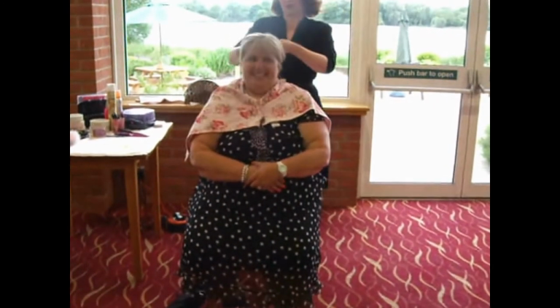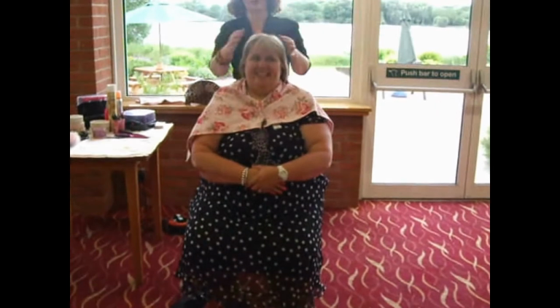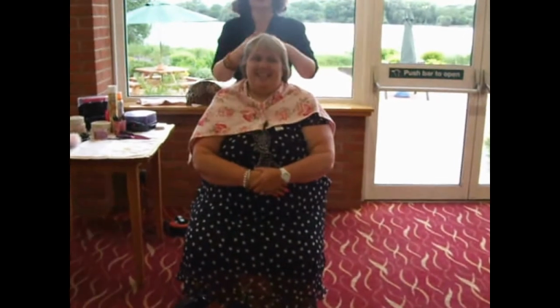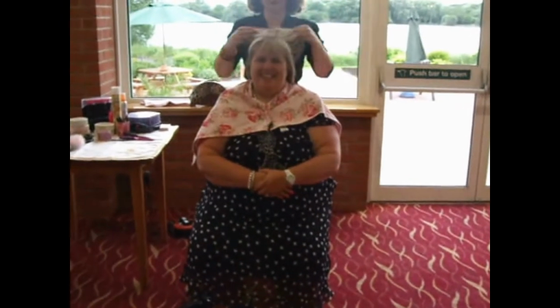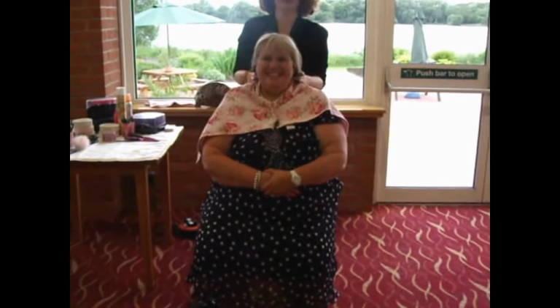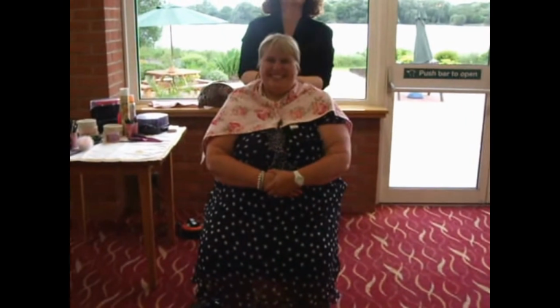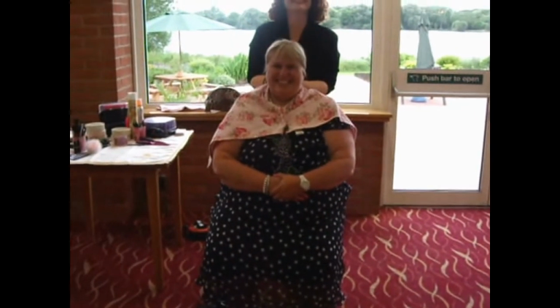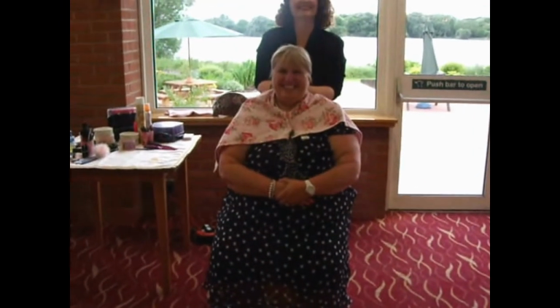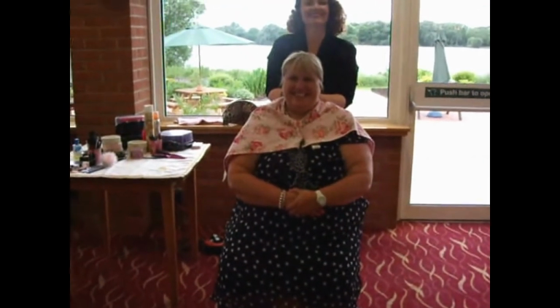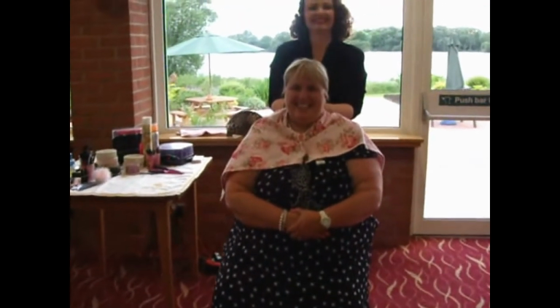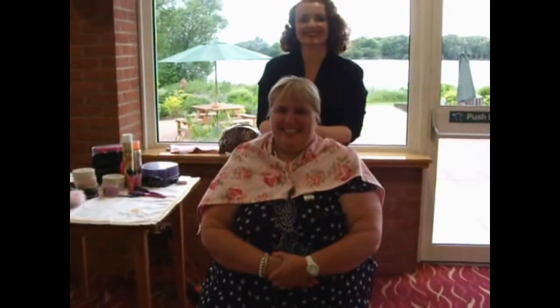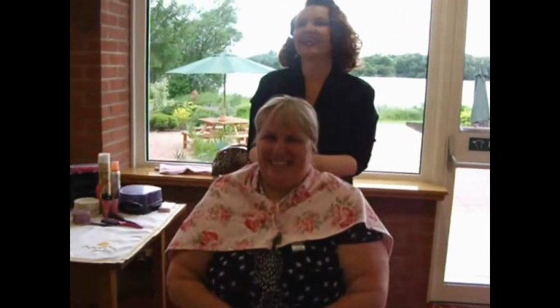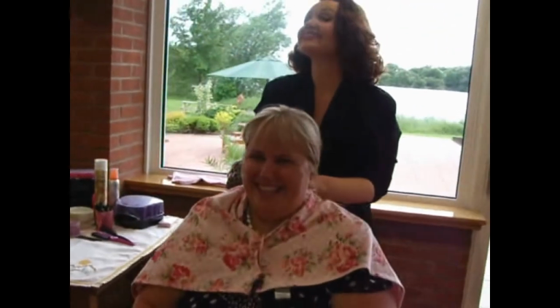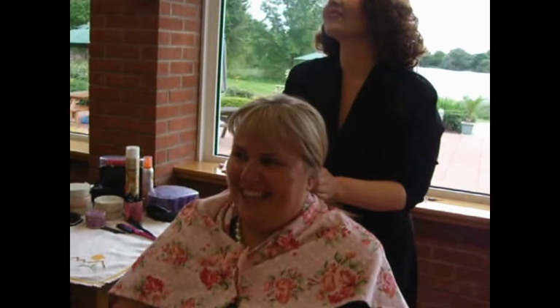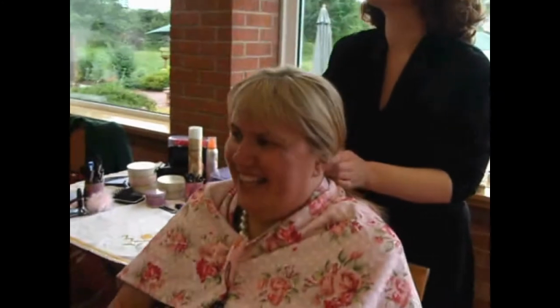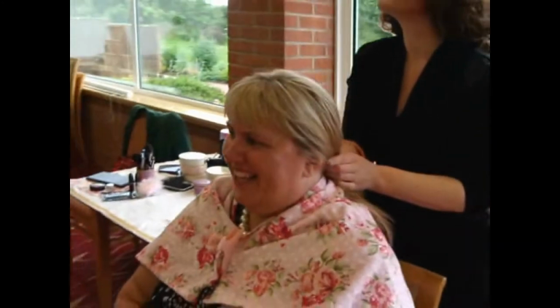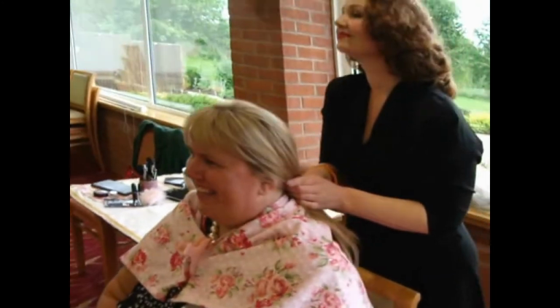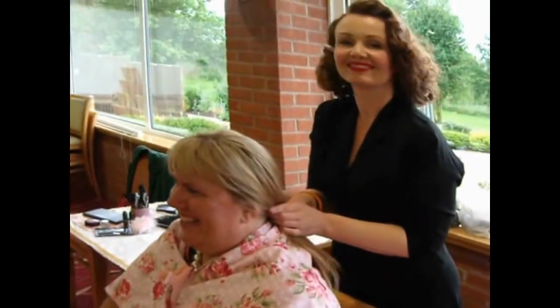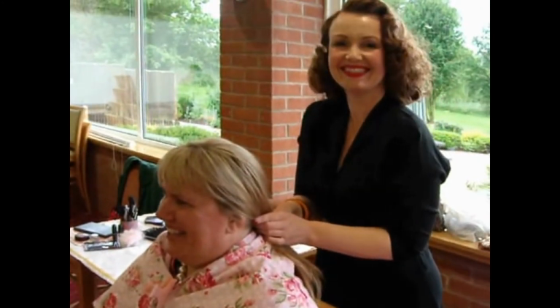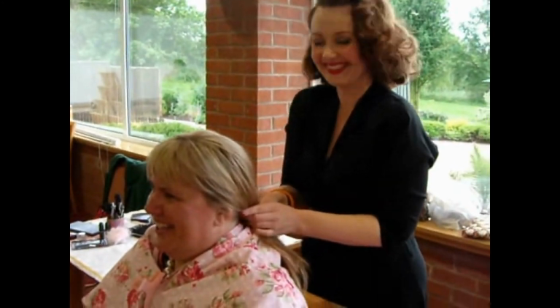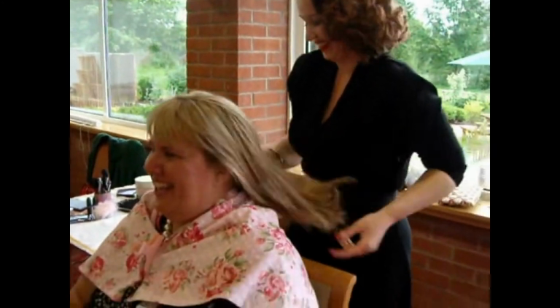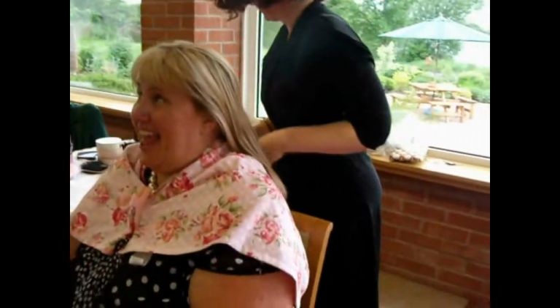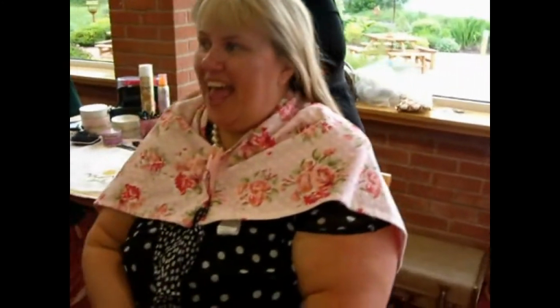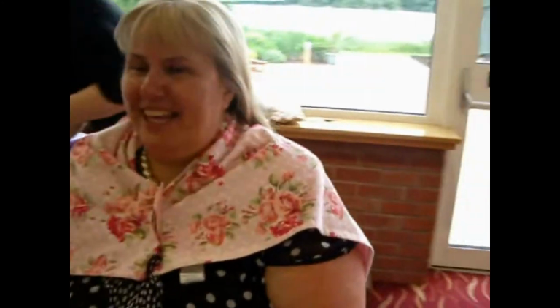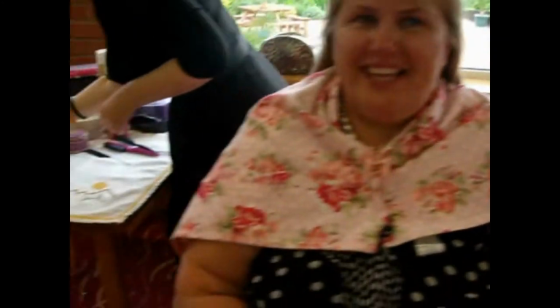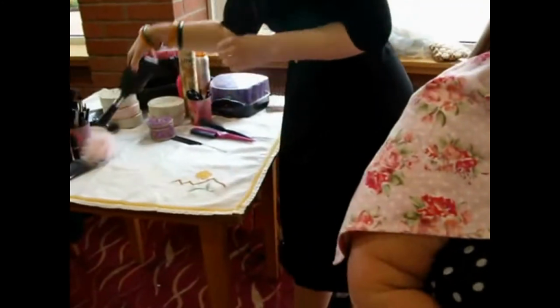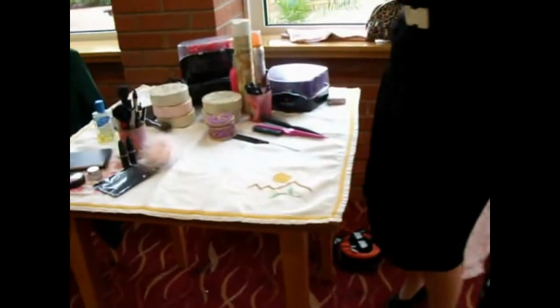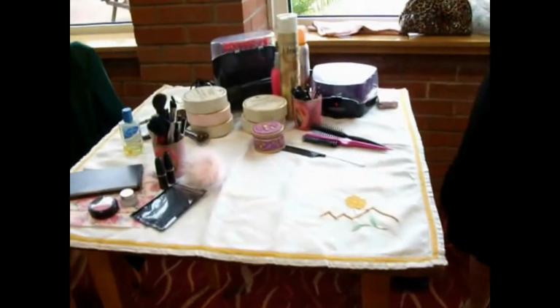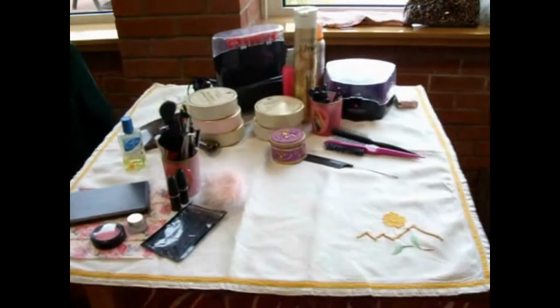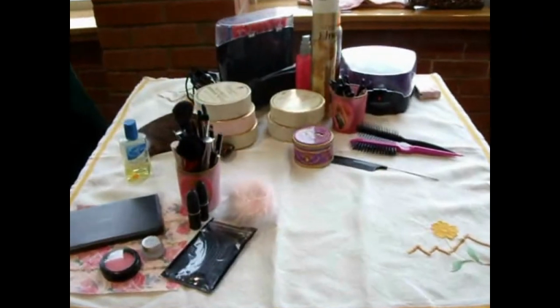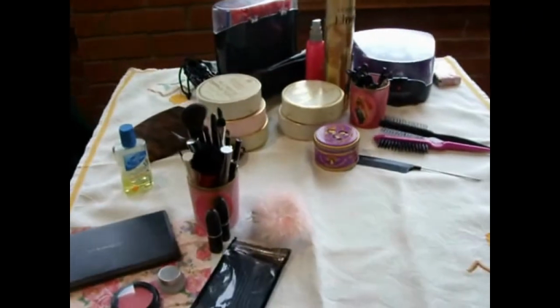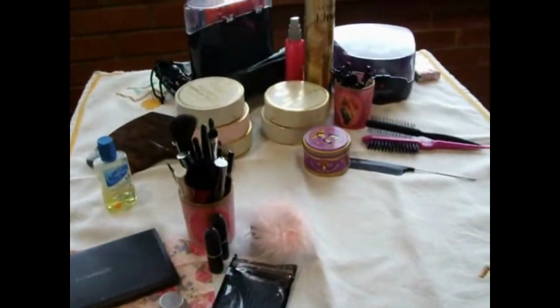Clare and Lindsay. Lindsay is having her hair done — this is a movie. This is Clare's table with all her implements.